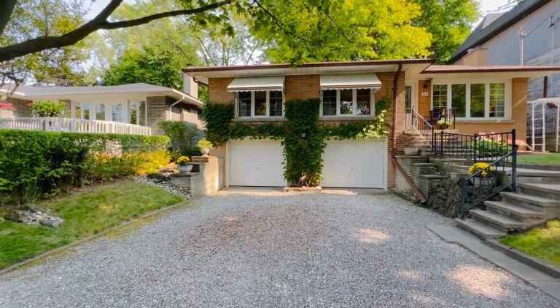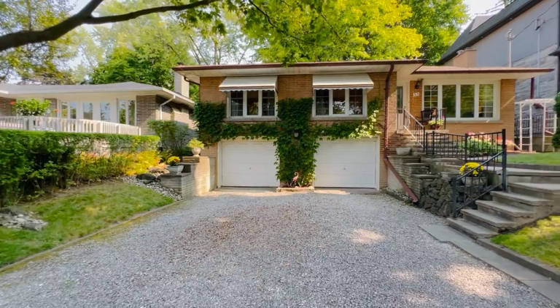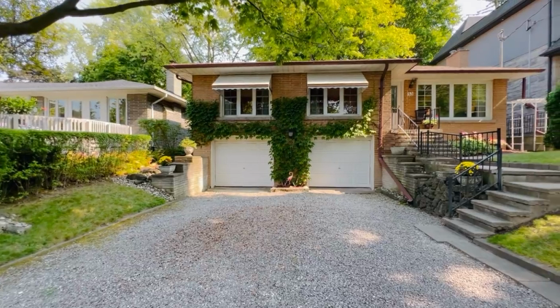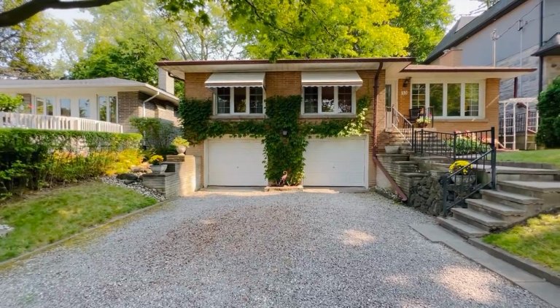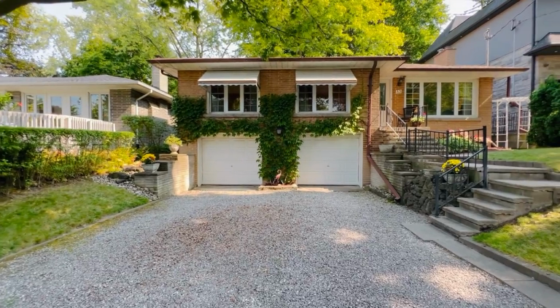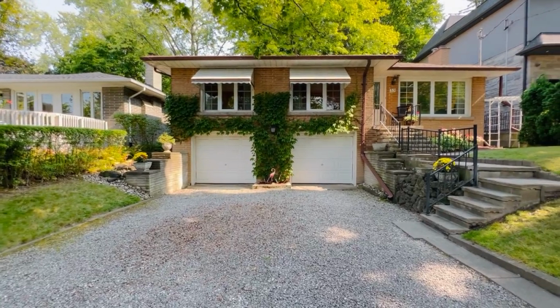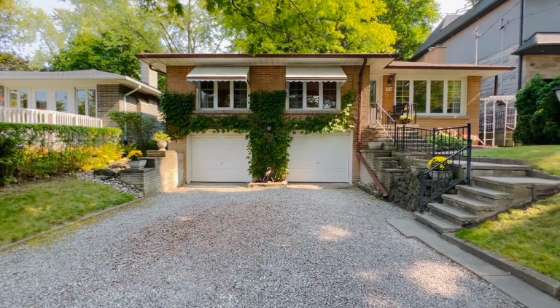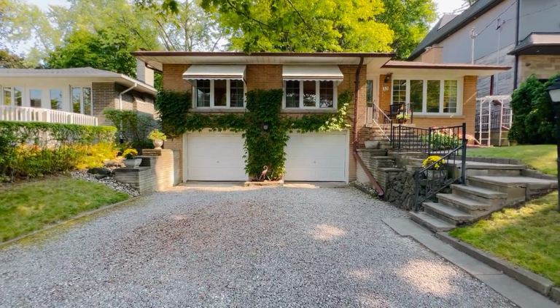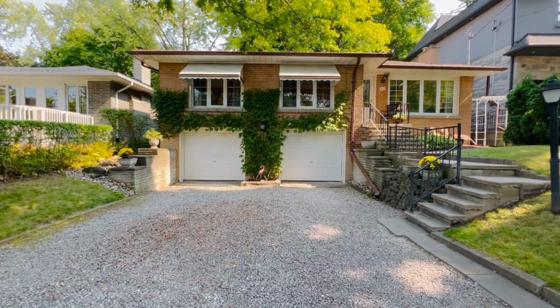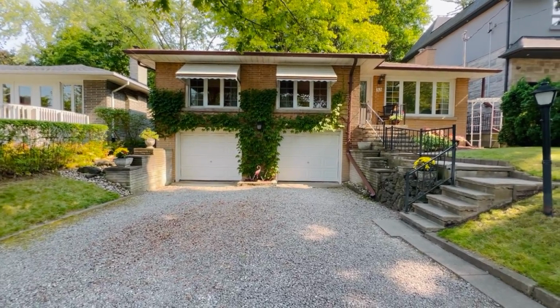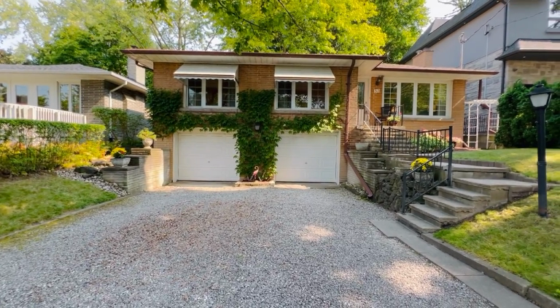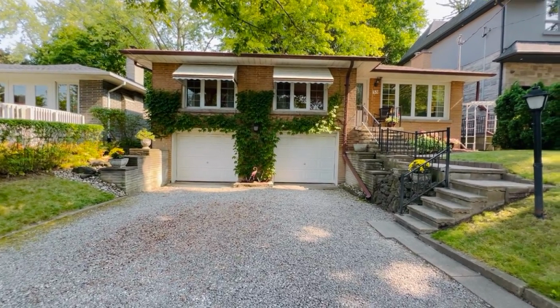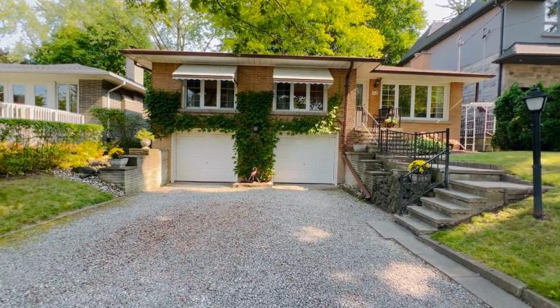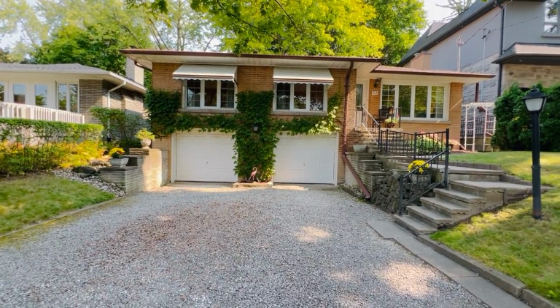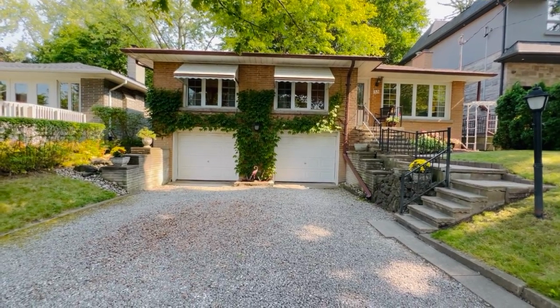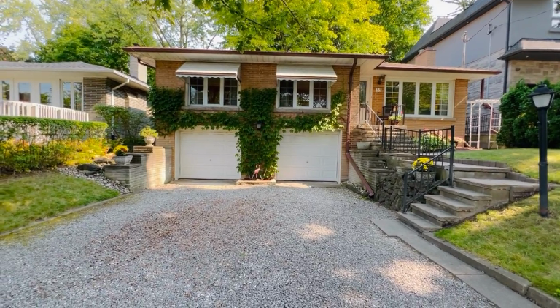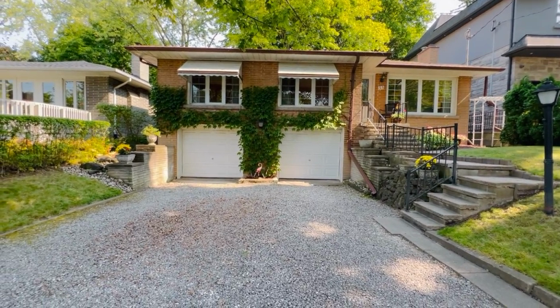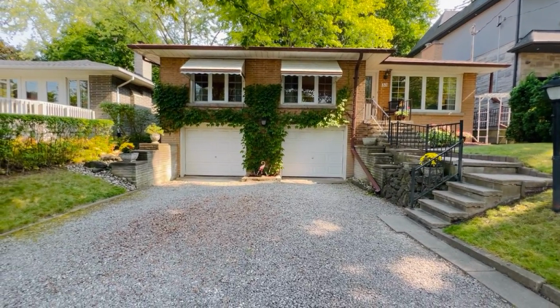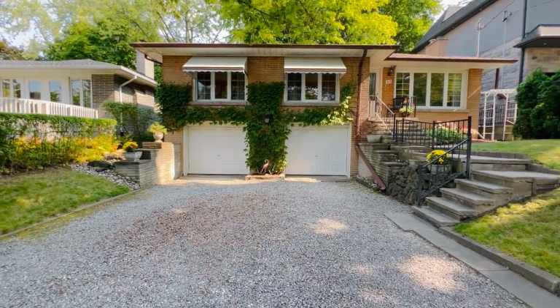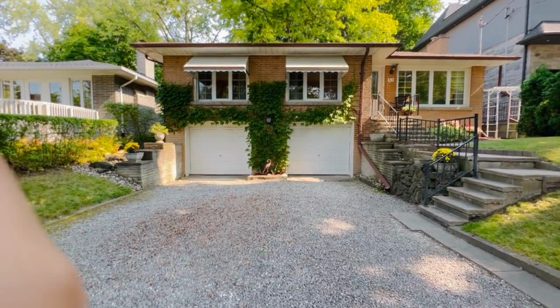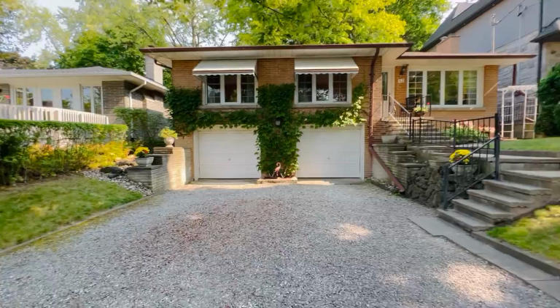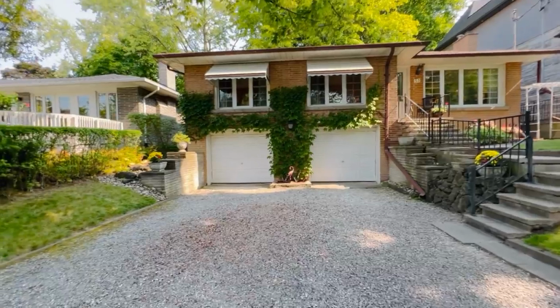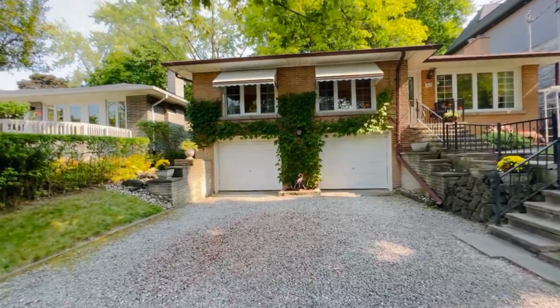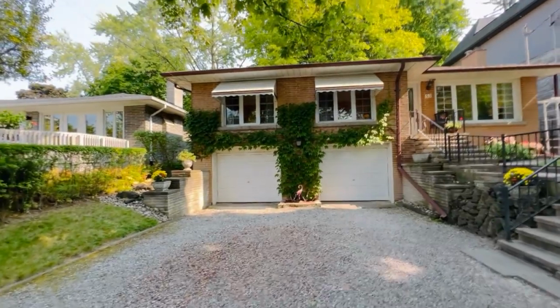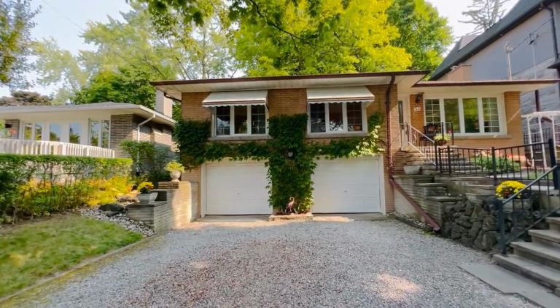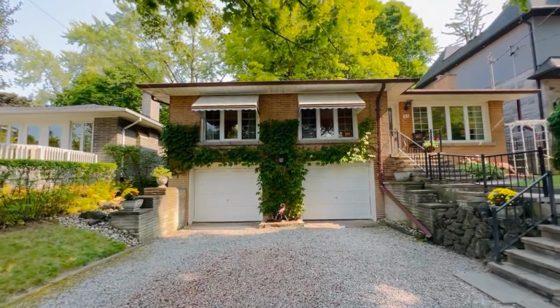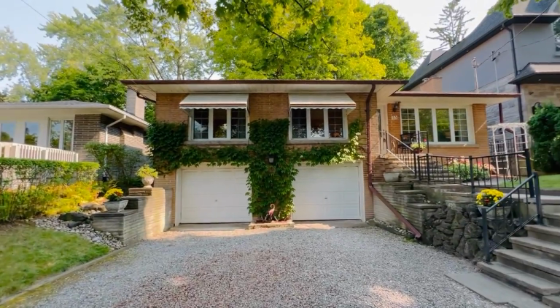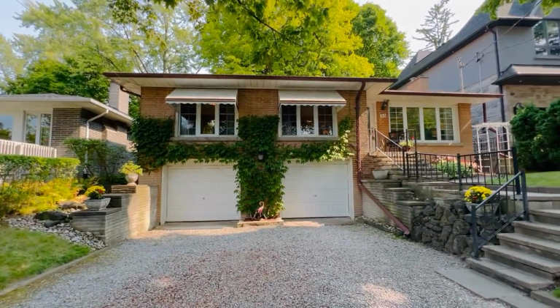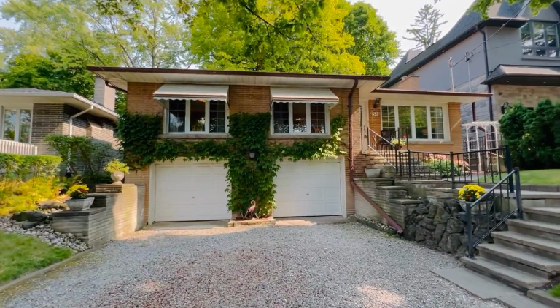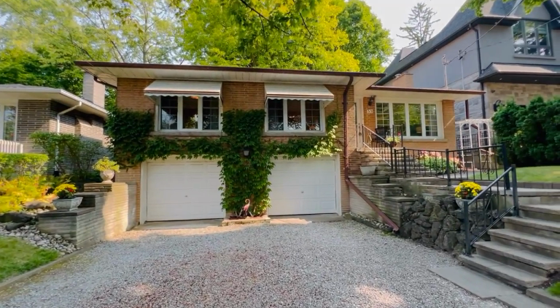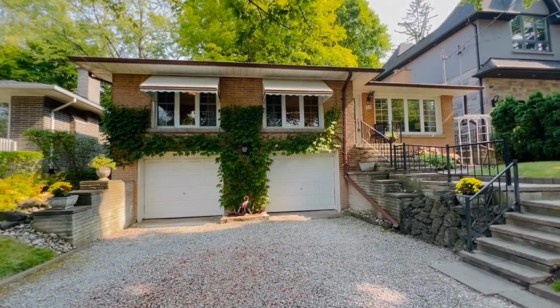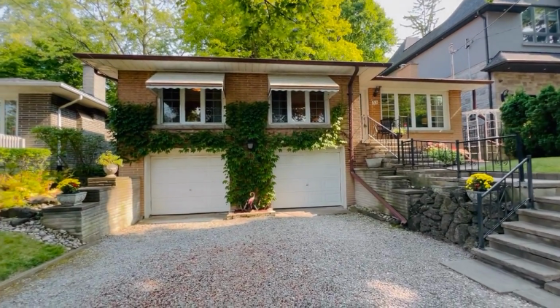It's got three bedrooms on the main level and you can really modernize it and make it your own. It's great for downsizing and great for those looking to live on one level.